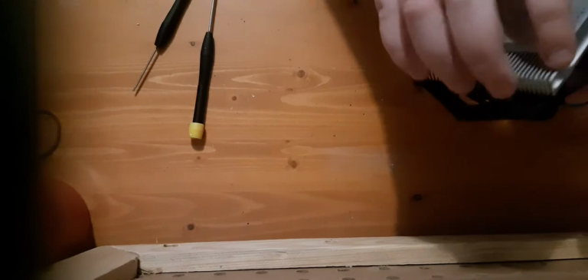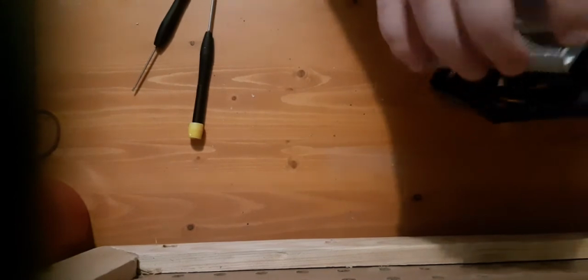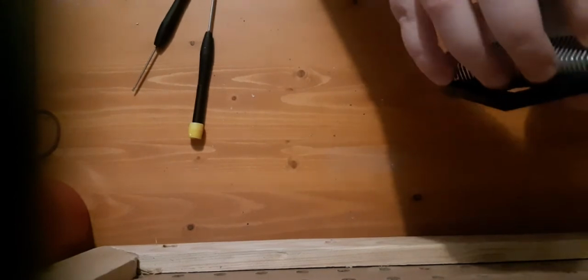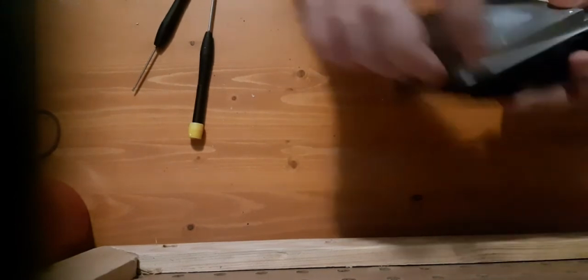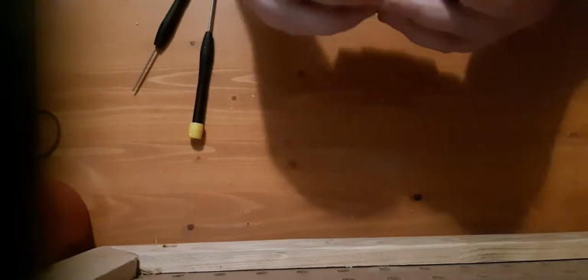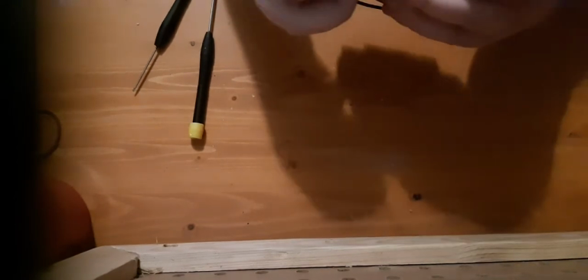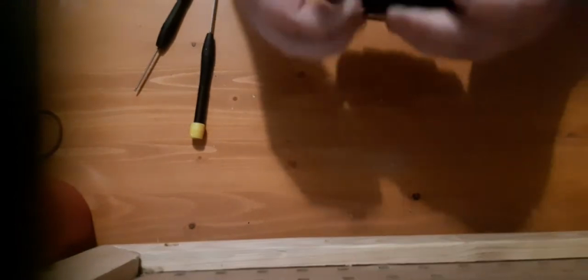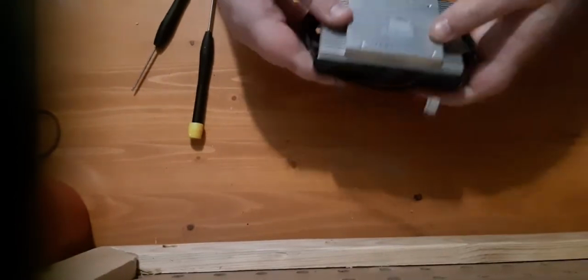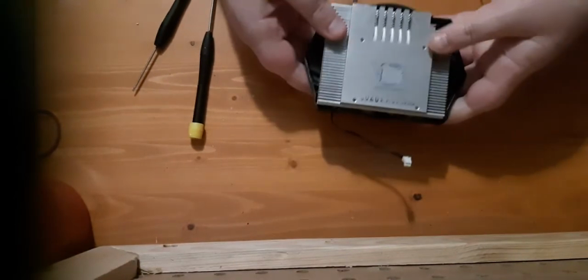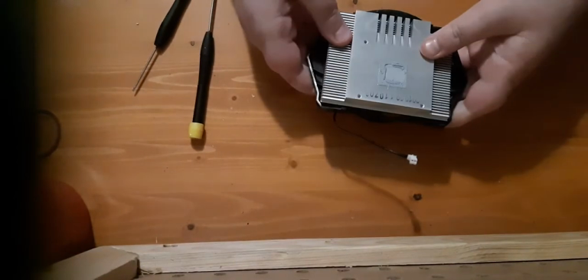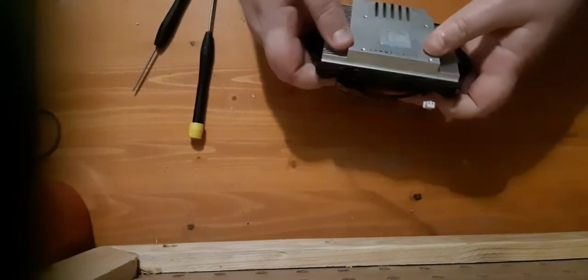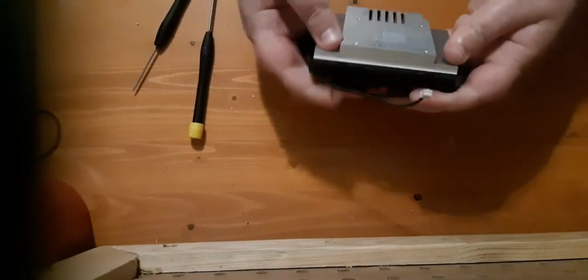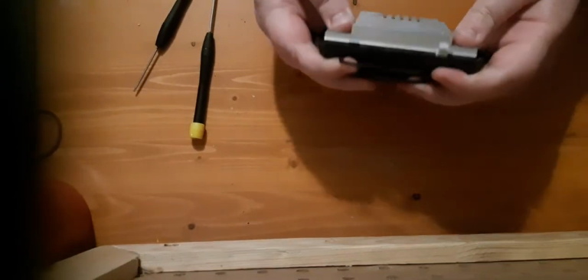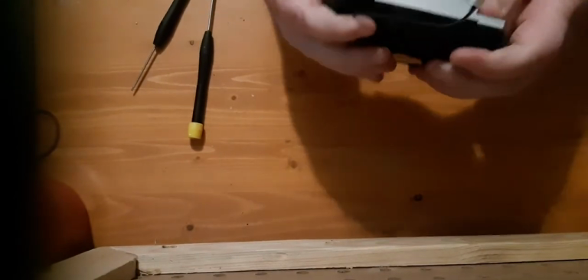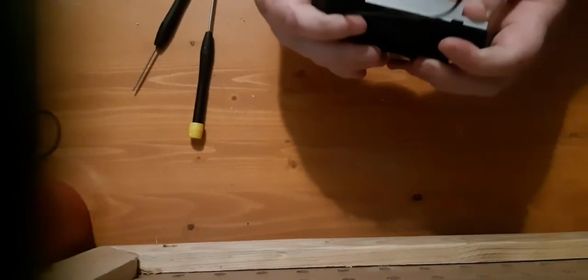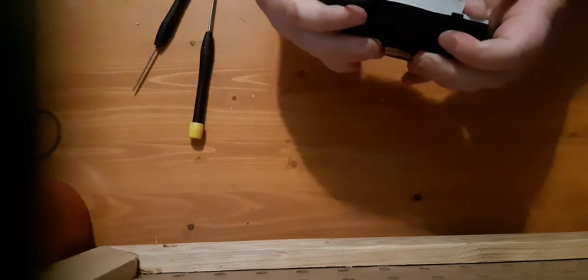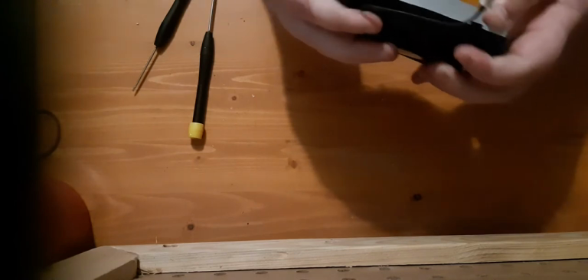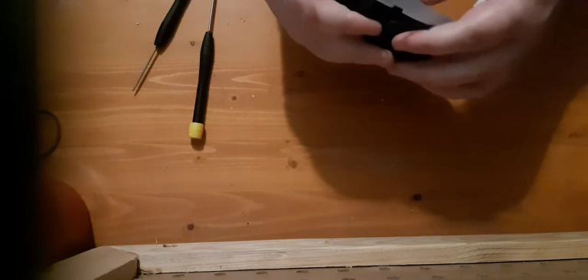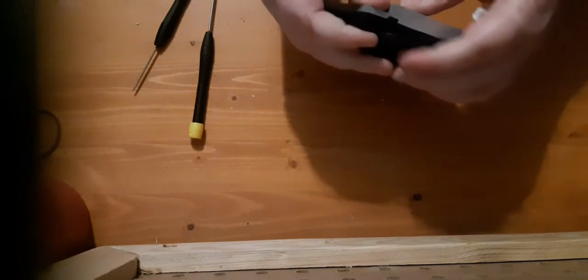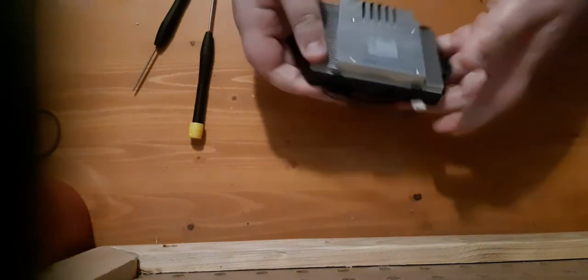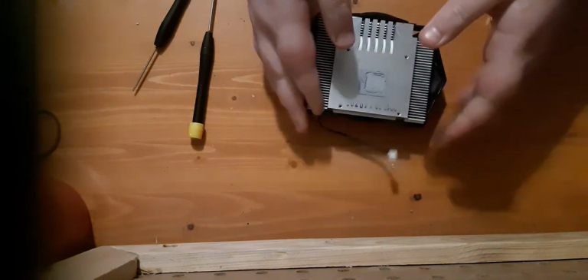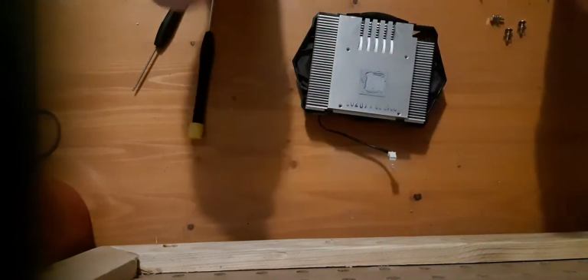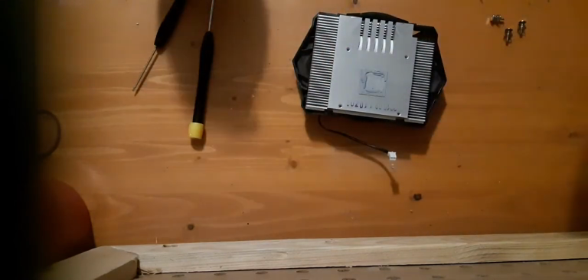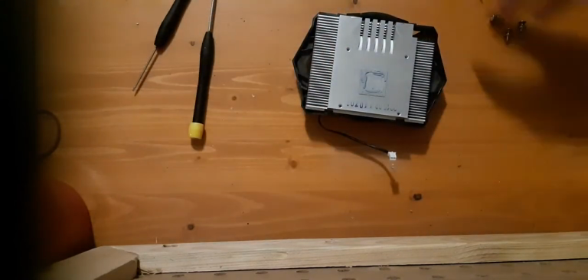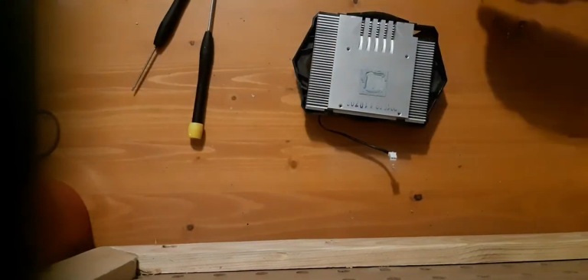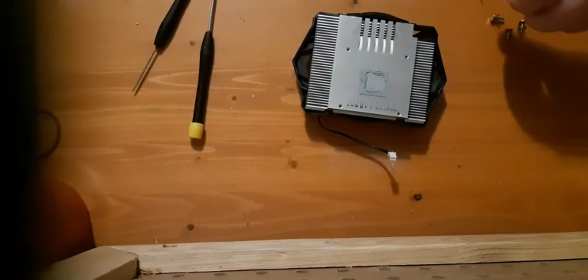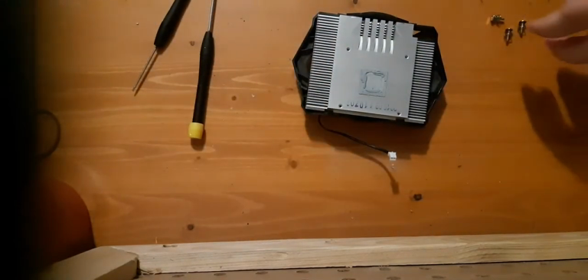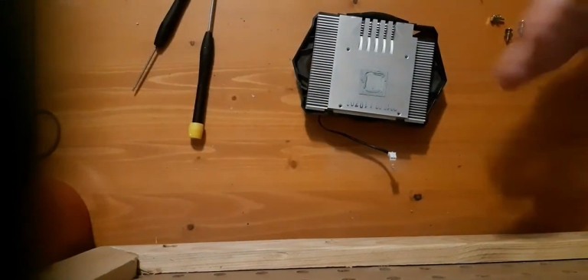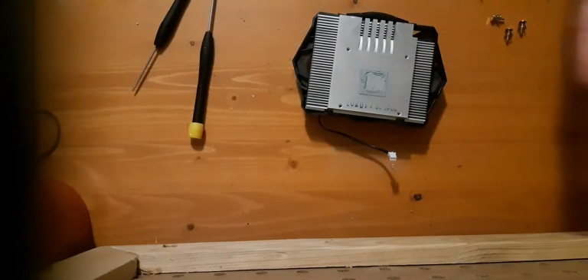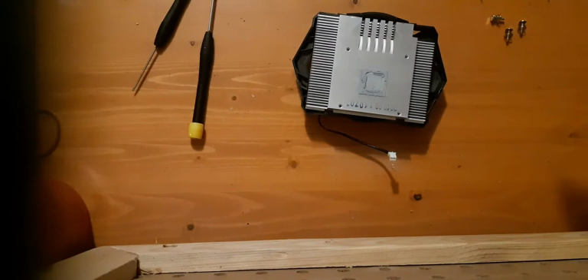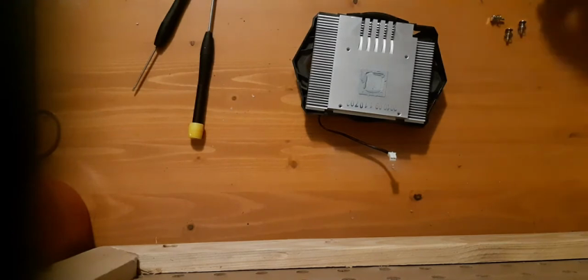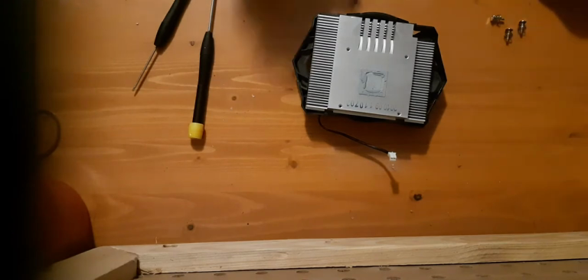About two days ago I picked up a new Asus monitor - well, new to me anyway. So we're just going to put this thing back together.